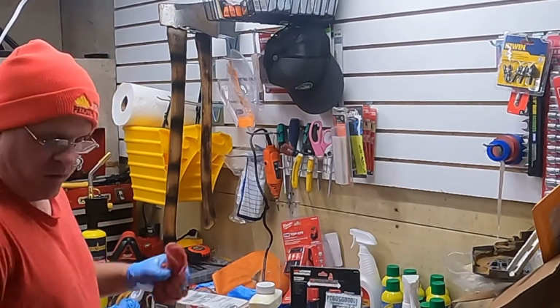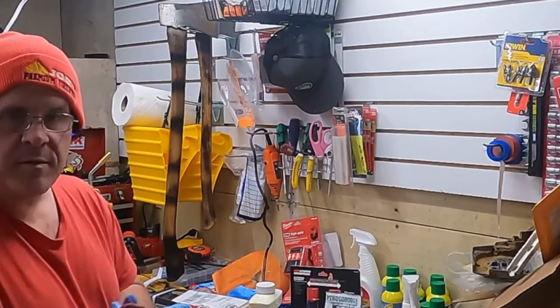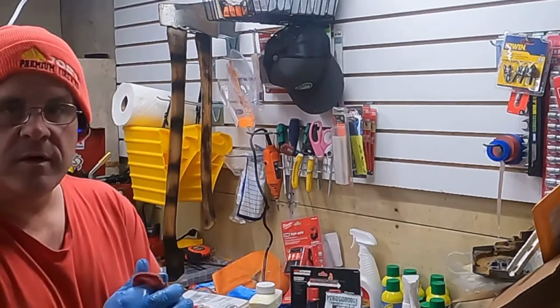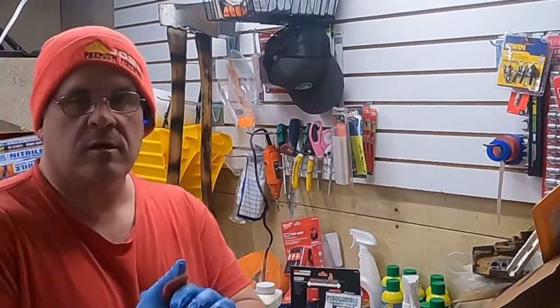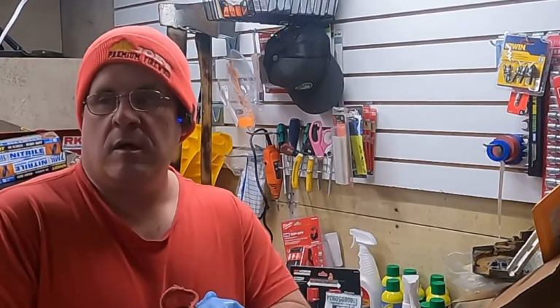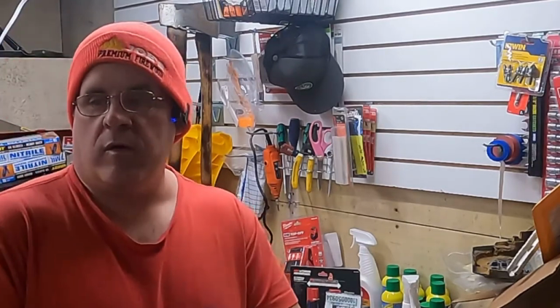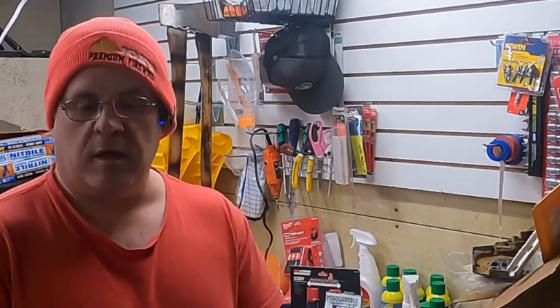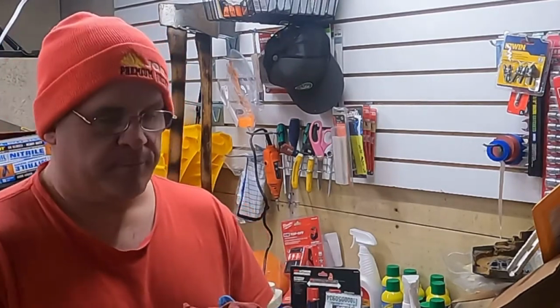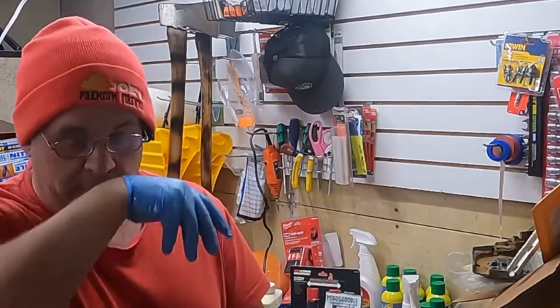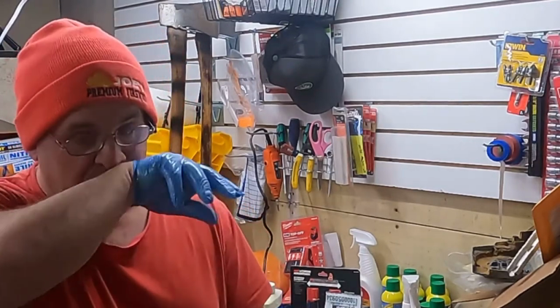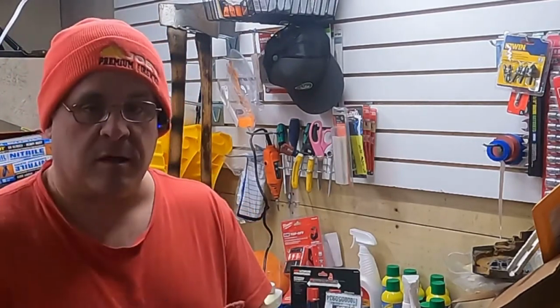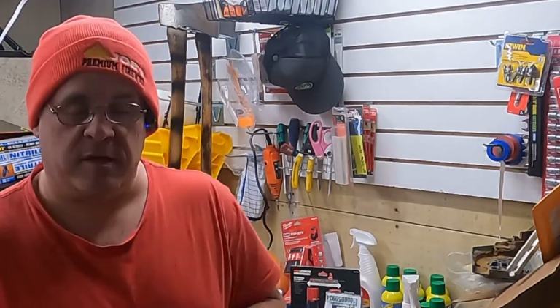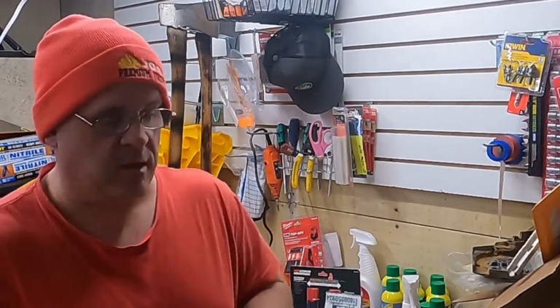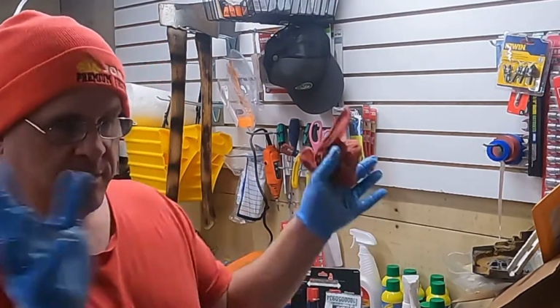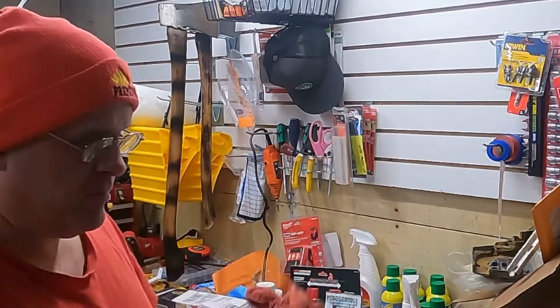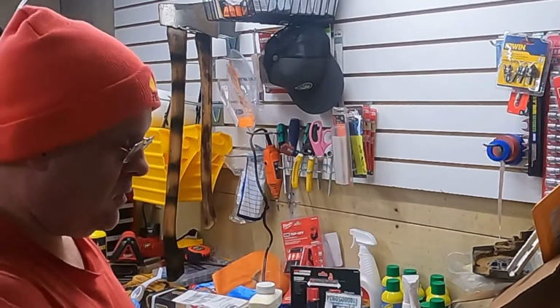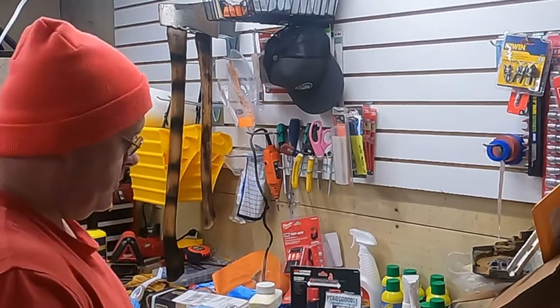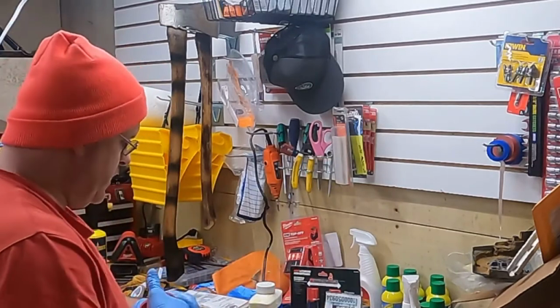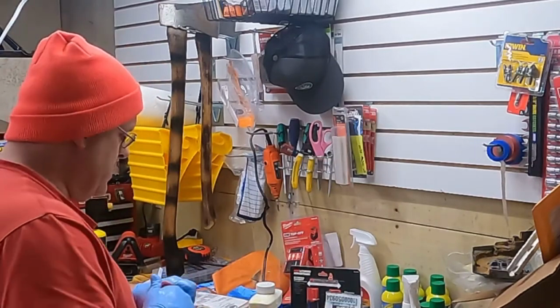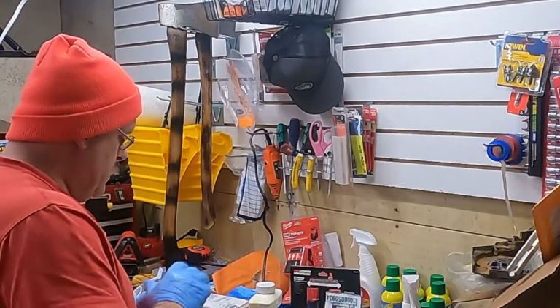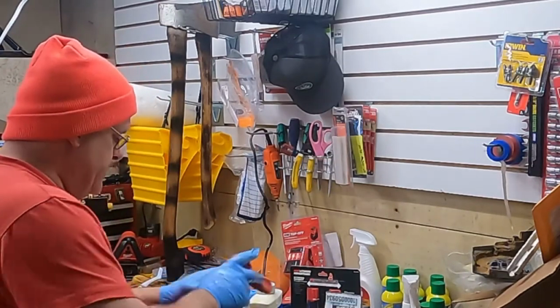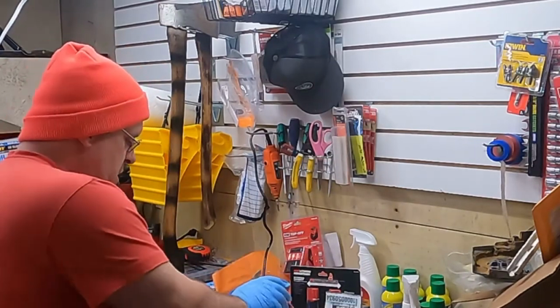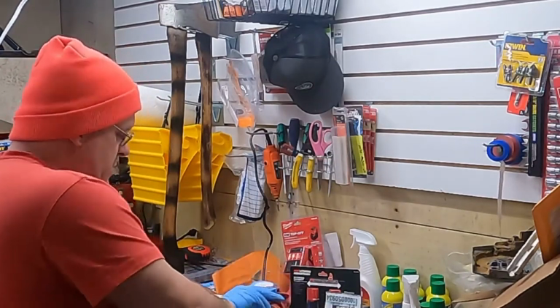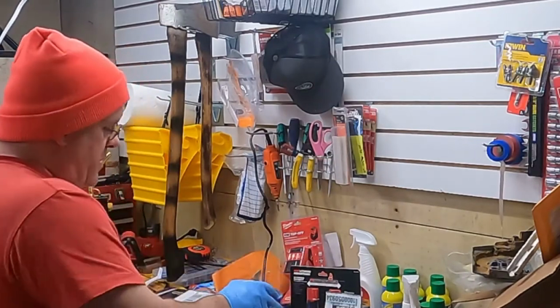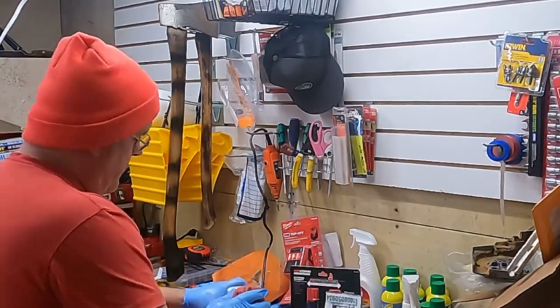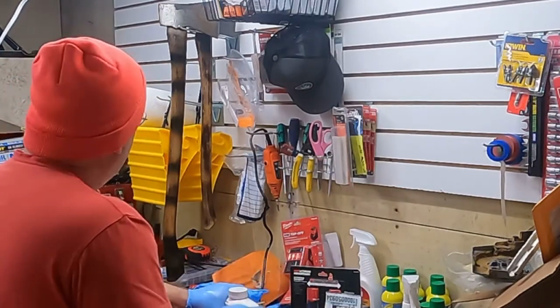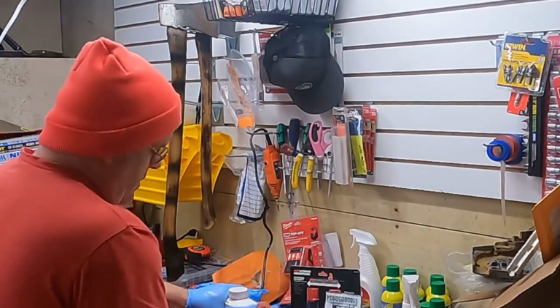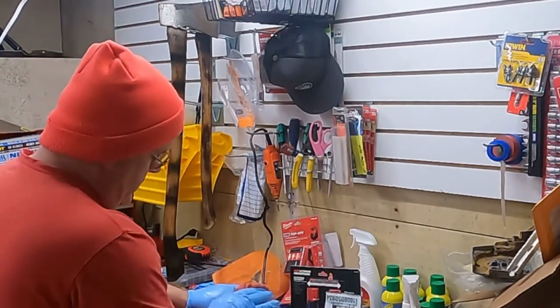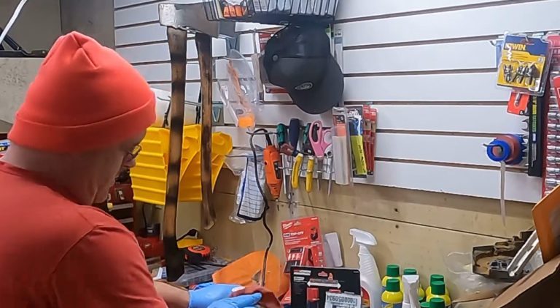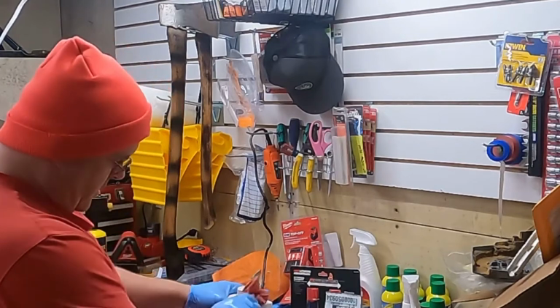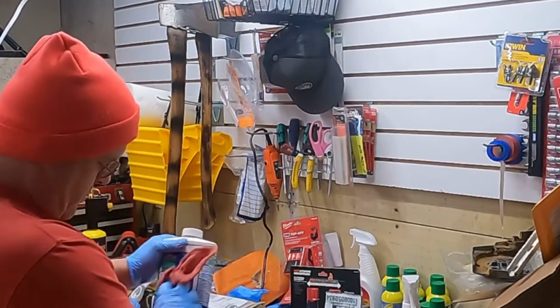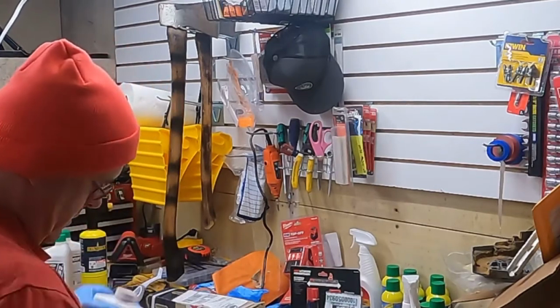When I'm in the woods working, half the time it looks like I'm having a yard sale — I've got my stuff thrown all over the place. So chances are the axes are not seeing the best life when I'm using them.